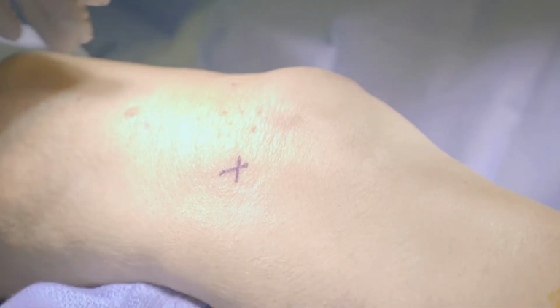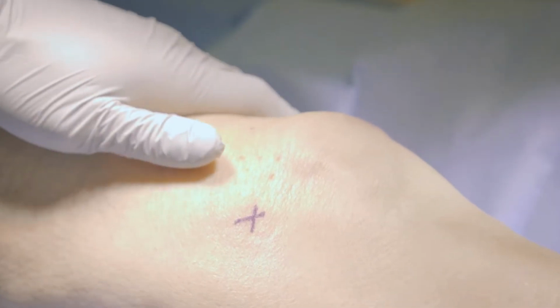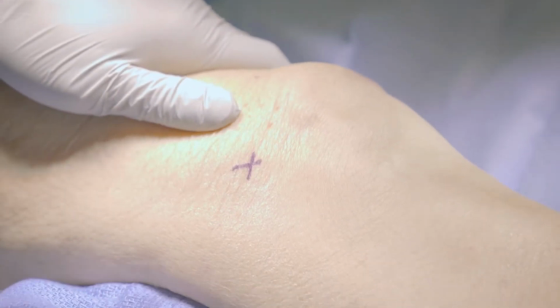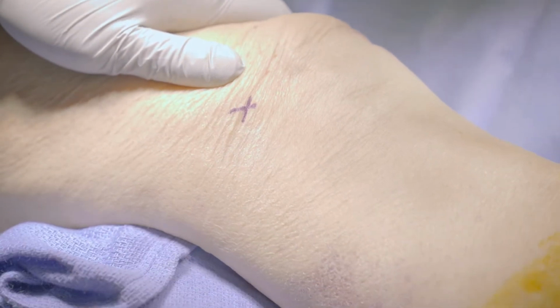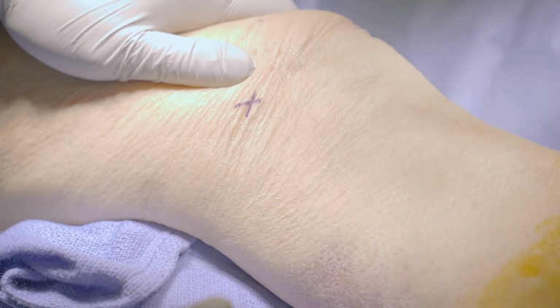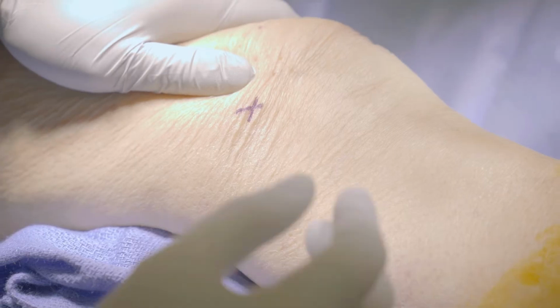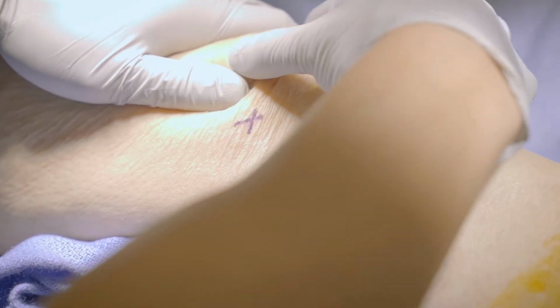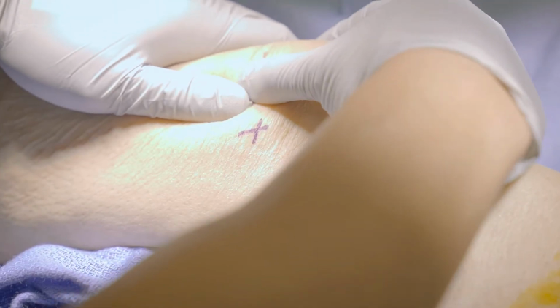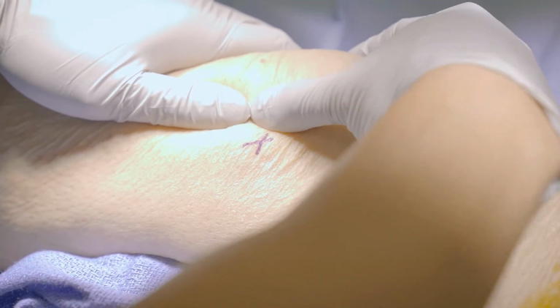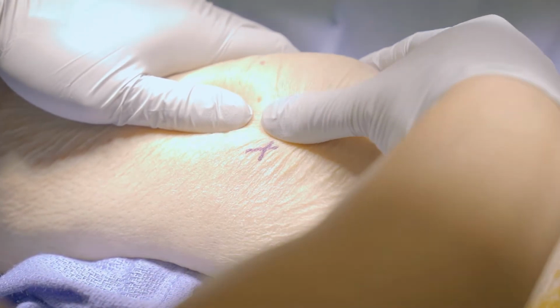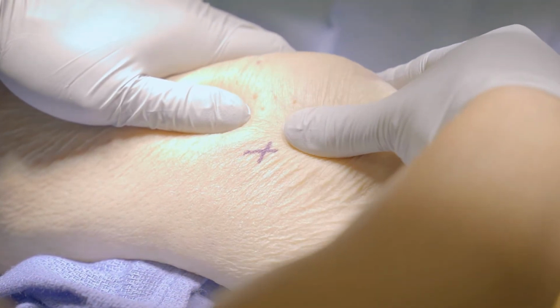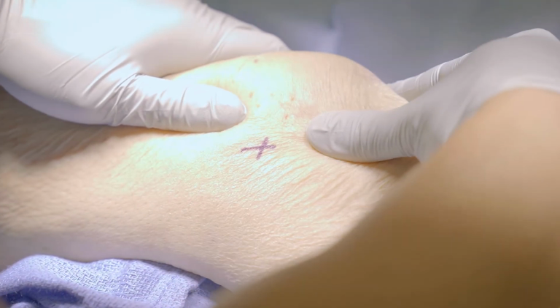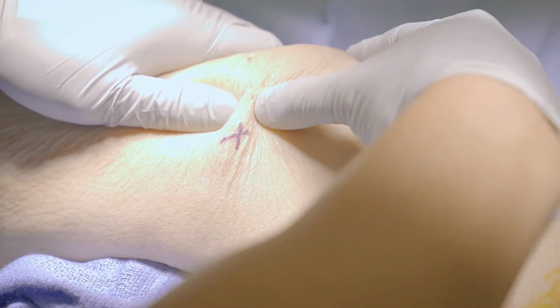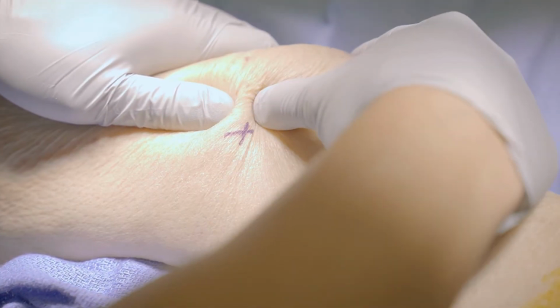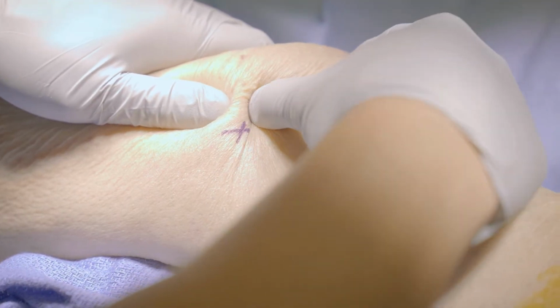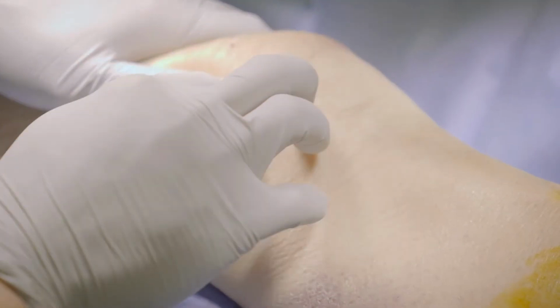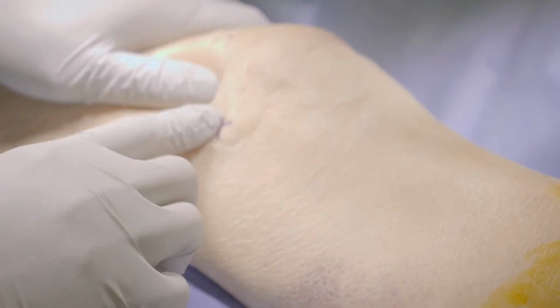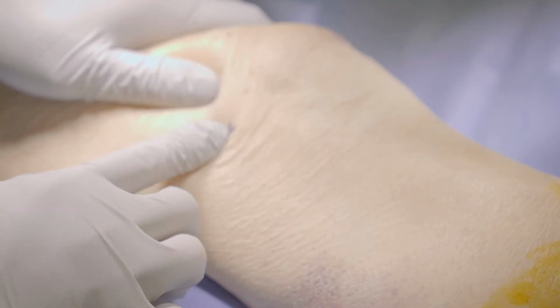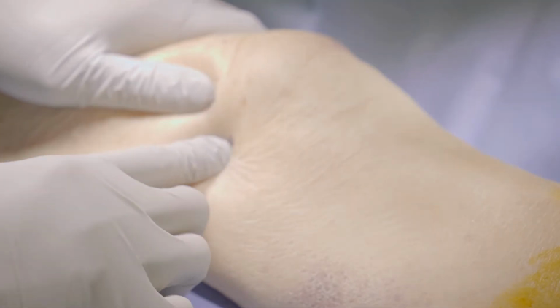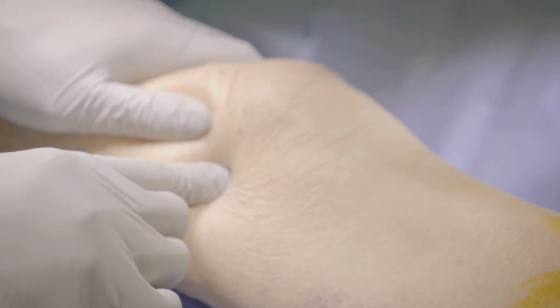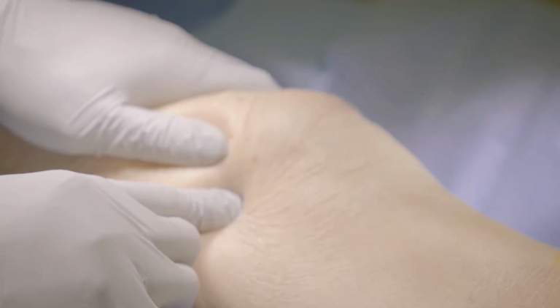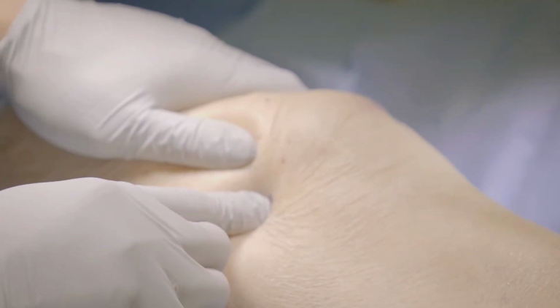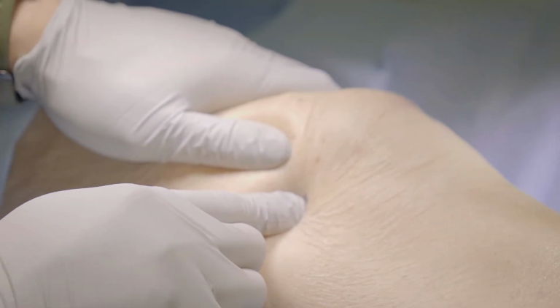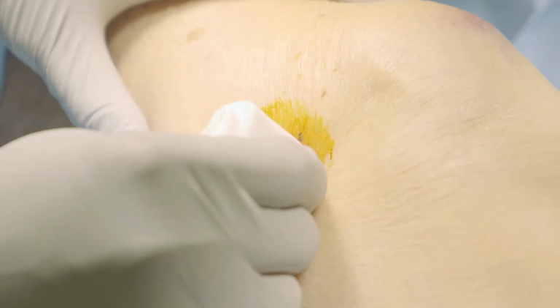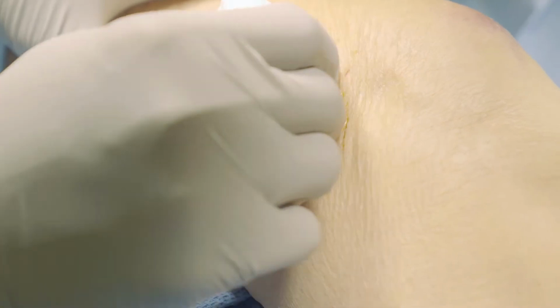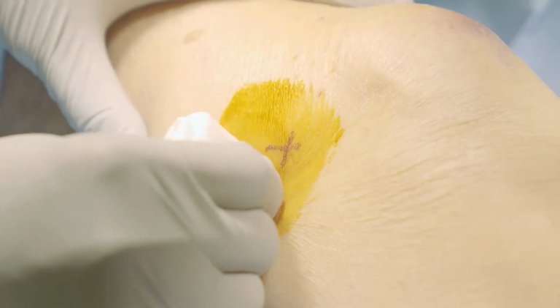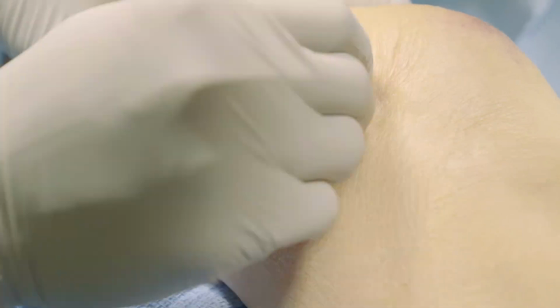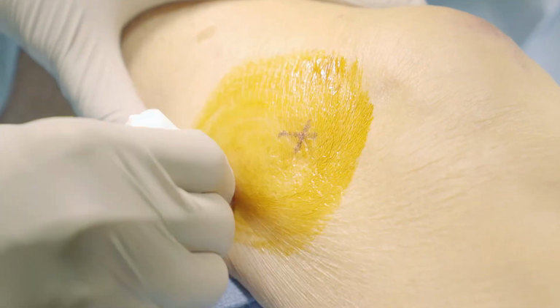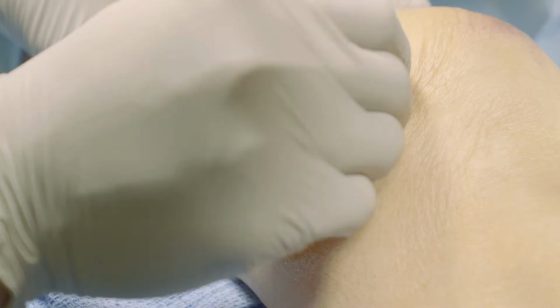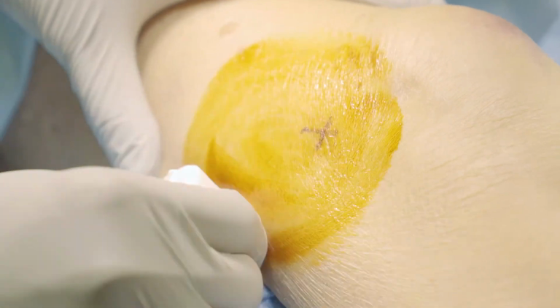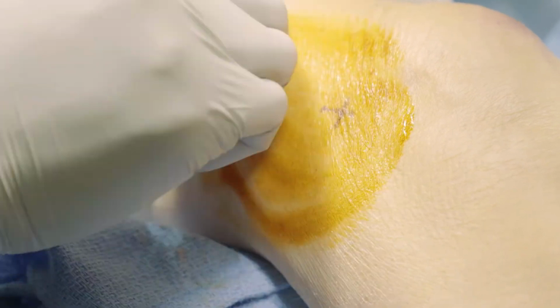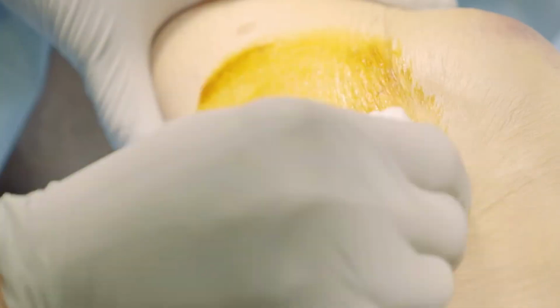To position the patient, have them flex their knee about 15 degrees with a towel roll underneath. The suprapatellar pouch can be accessed posterior to the patella, either on the lateral or medial sides. Prepare the knee with chlorhexidine or iodine and apply the sterile drape with exposure to the superior portion of the knee.